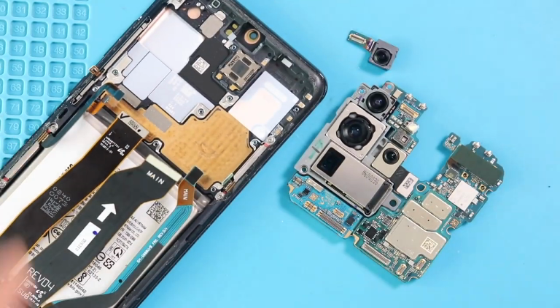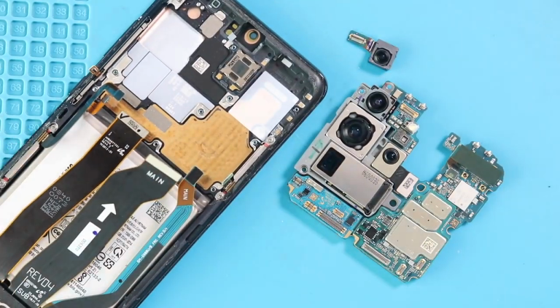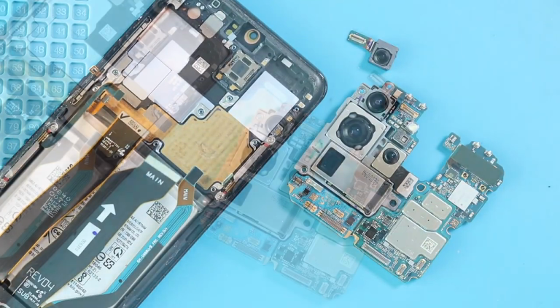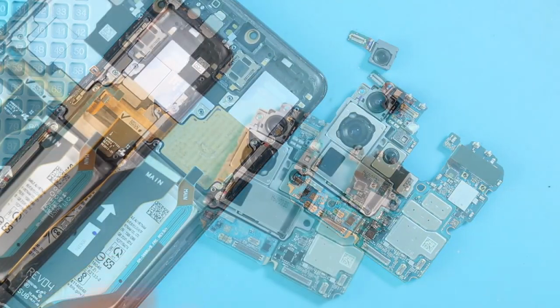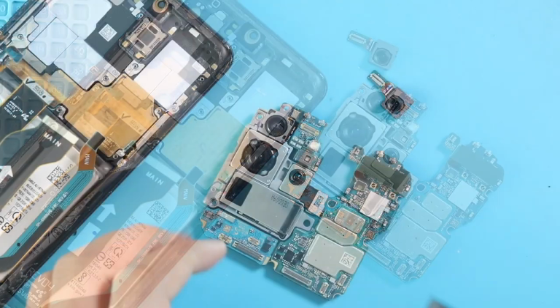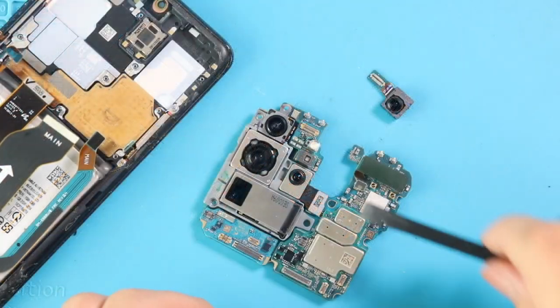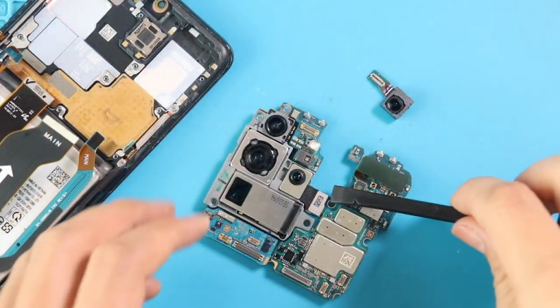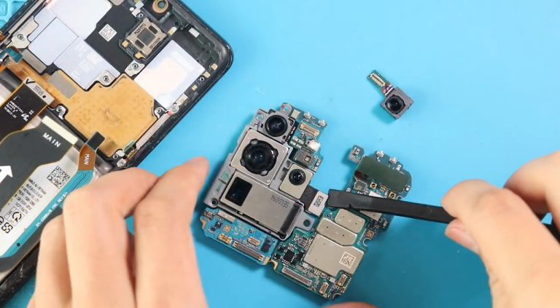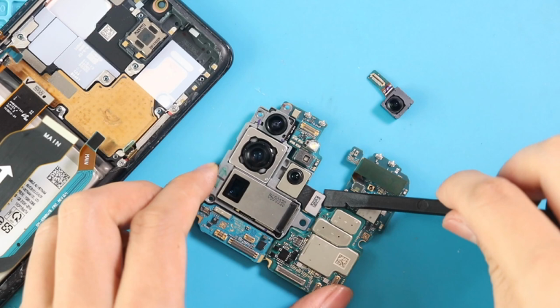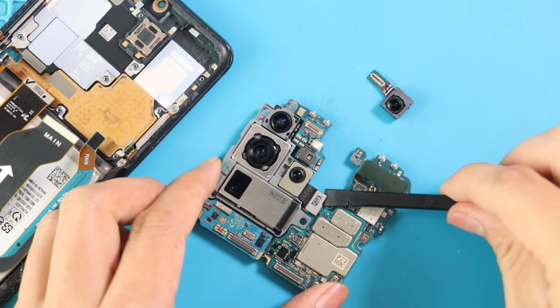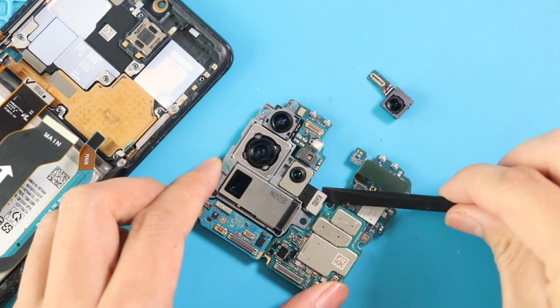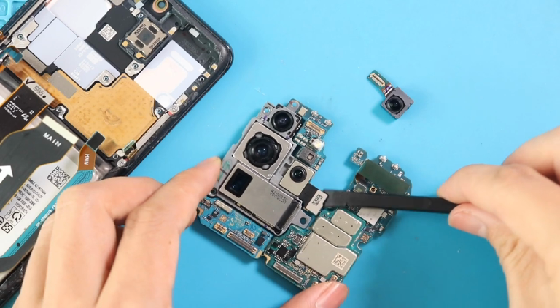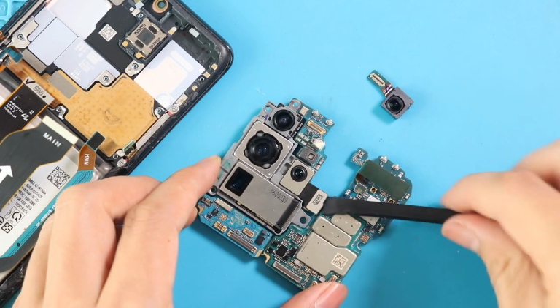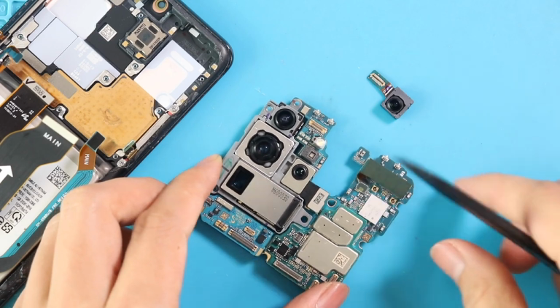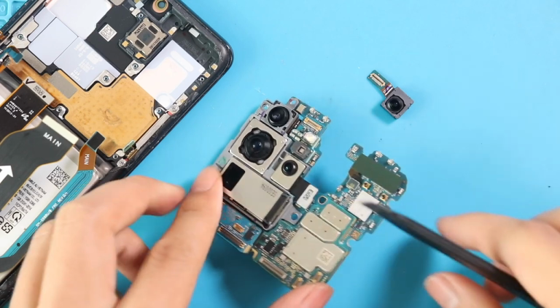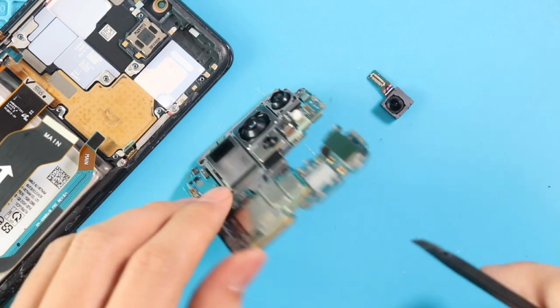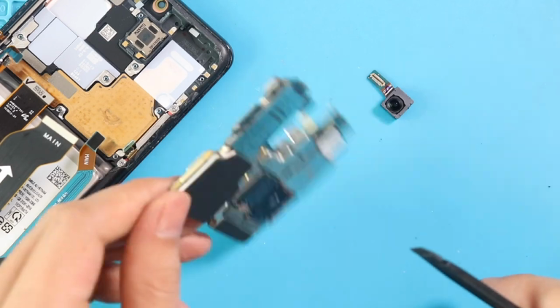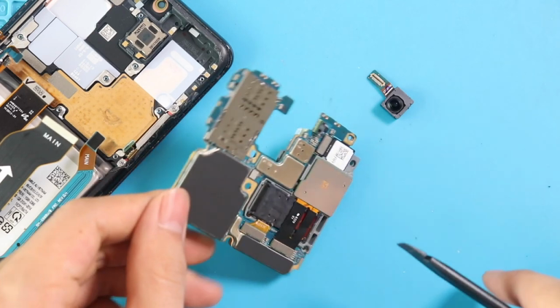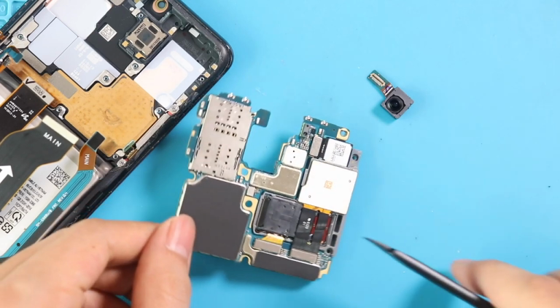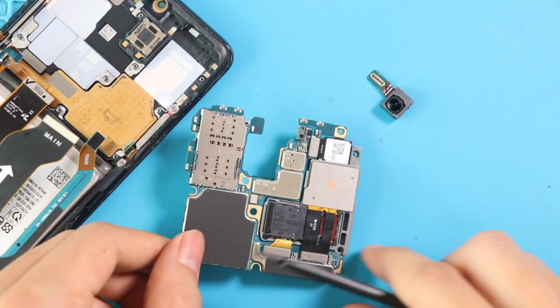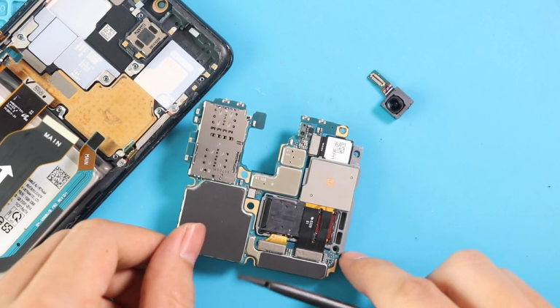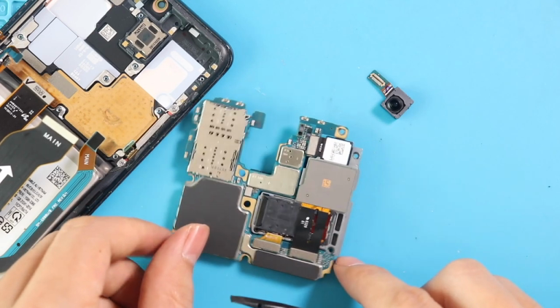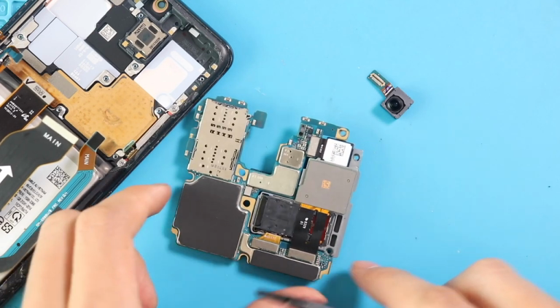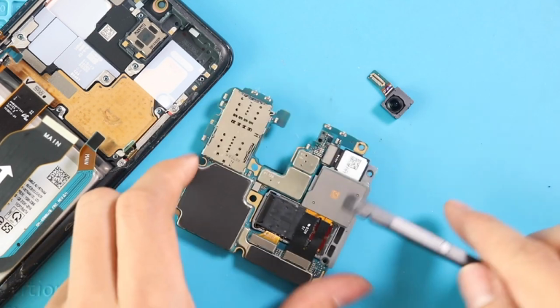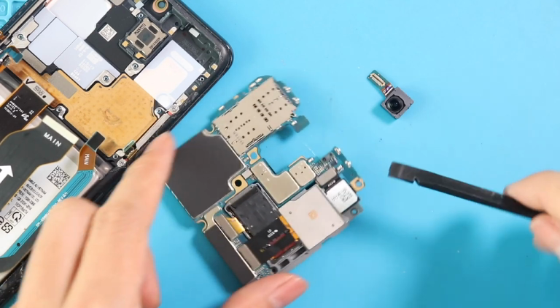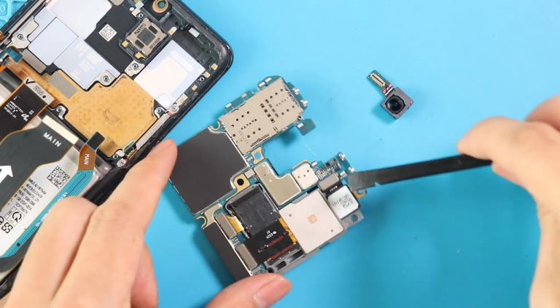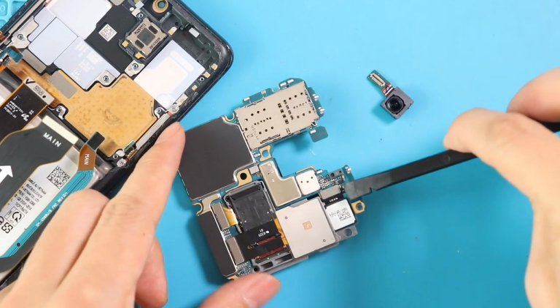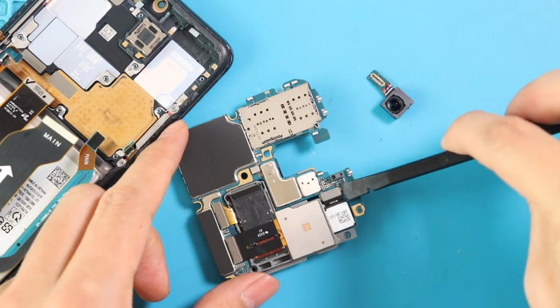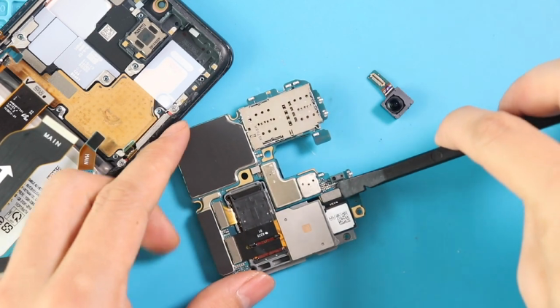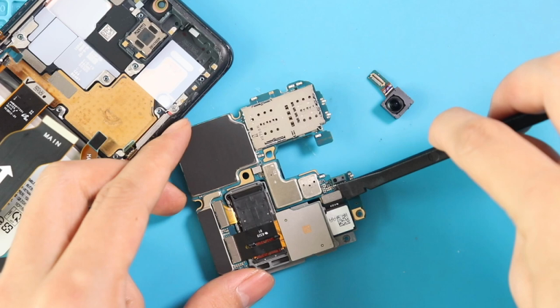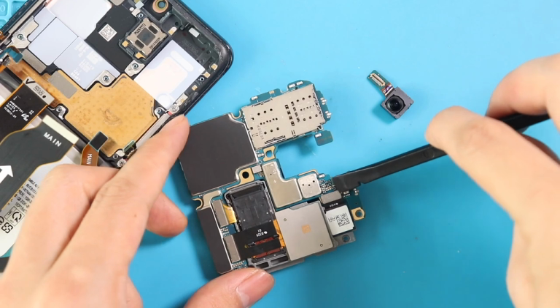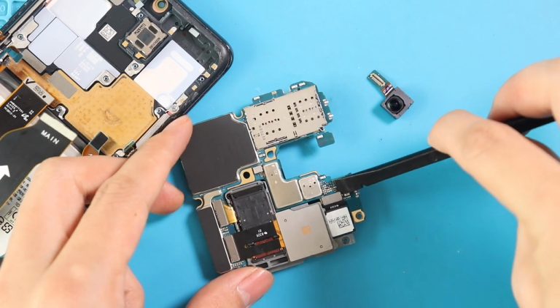Next, disconnect and take out the 4-in-1 camera unit from the board. There are three connectors on the rear side of the board and one on the front side of the board.